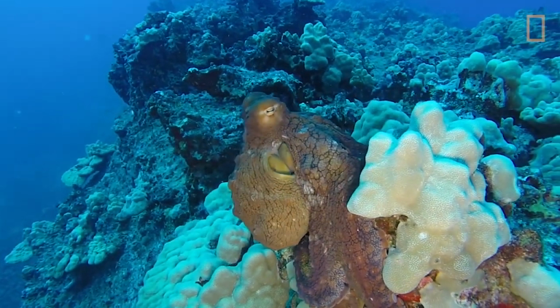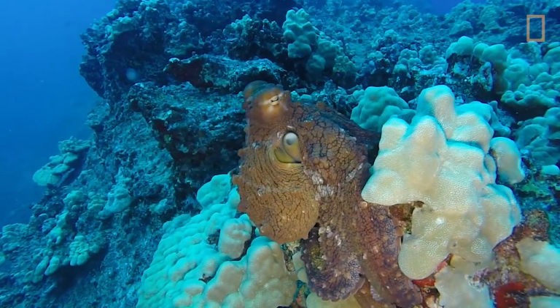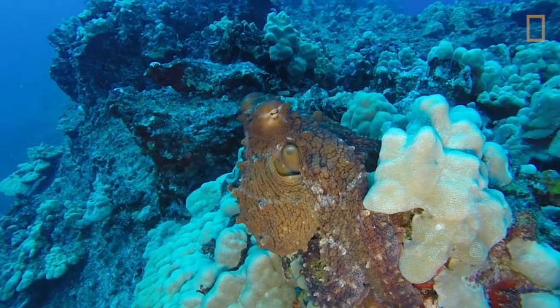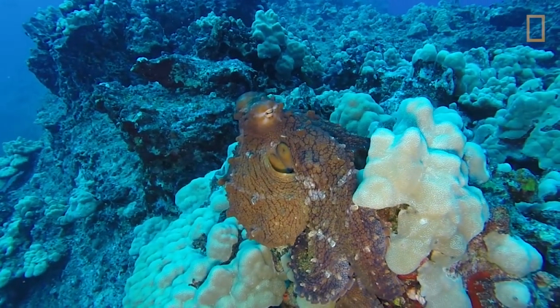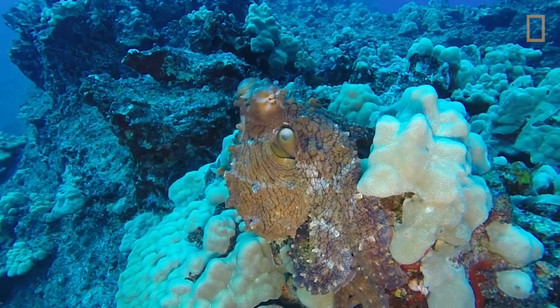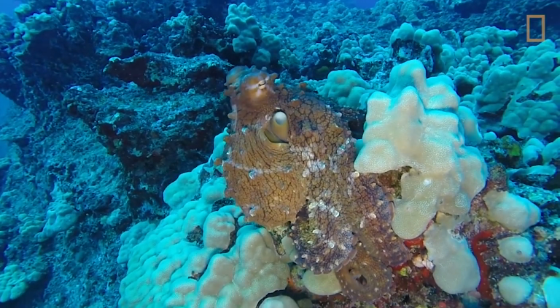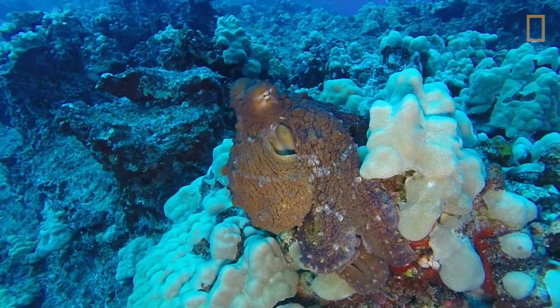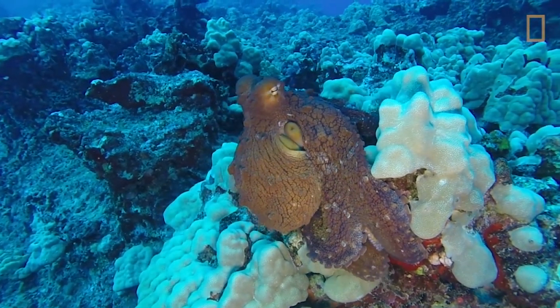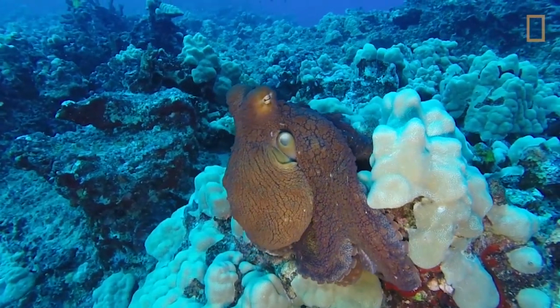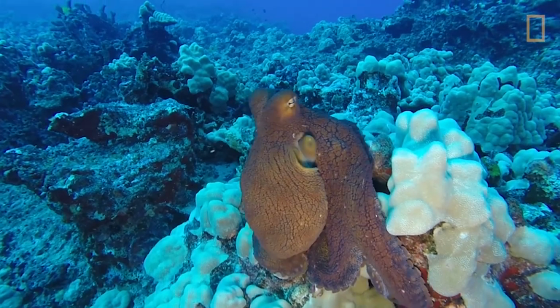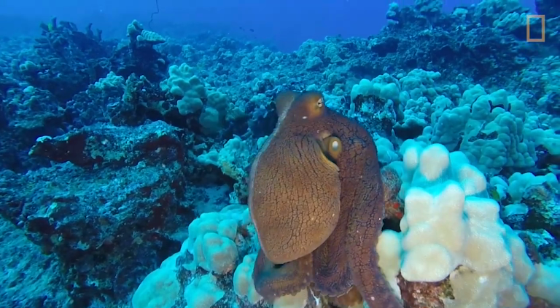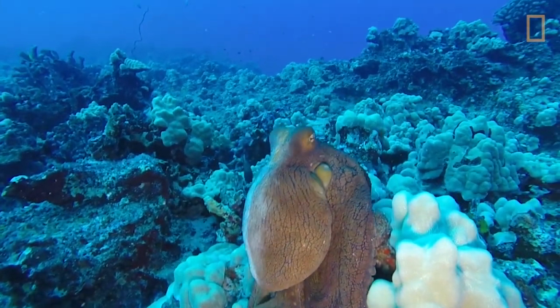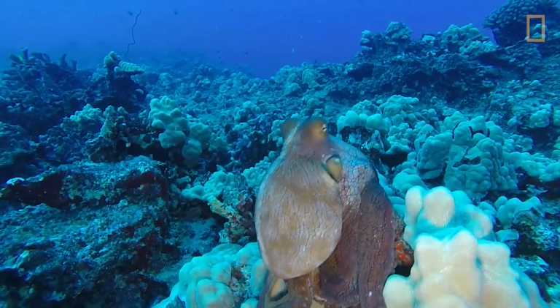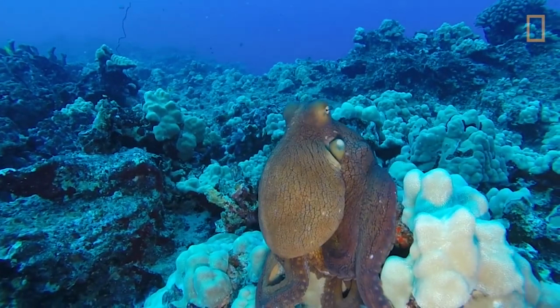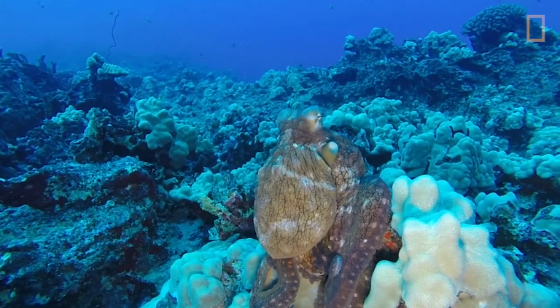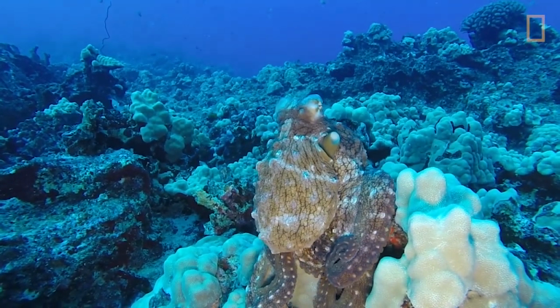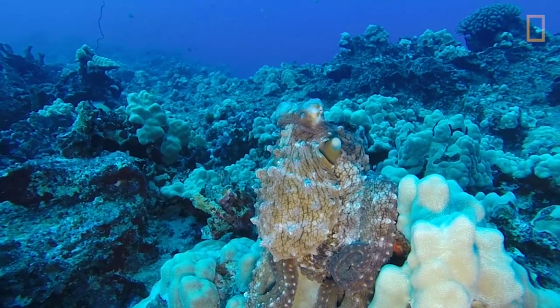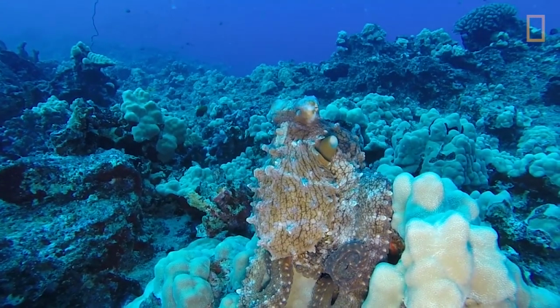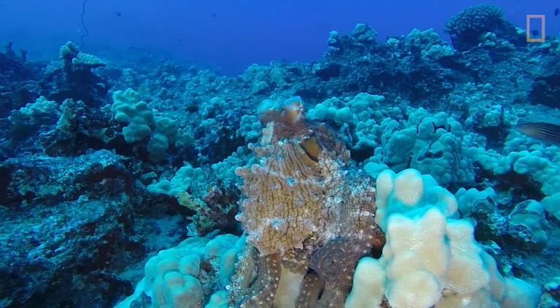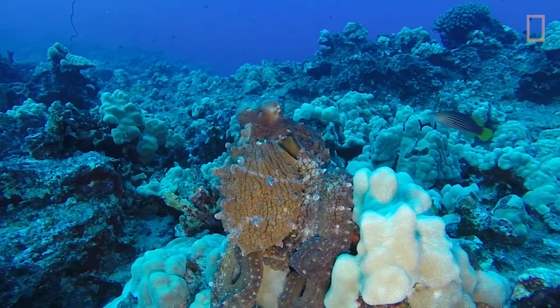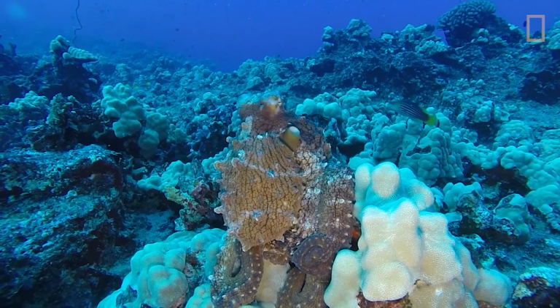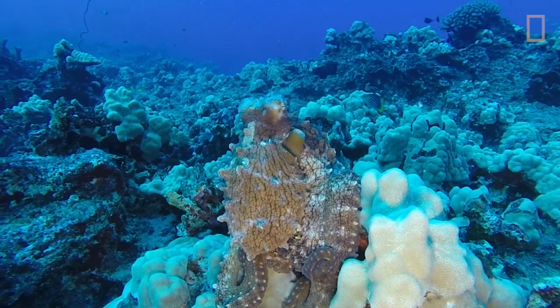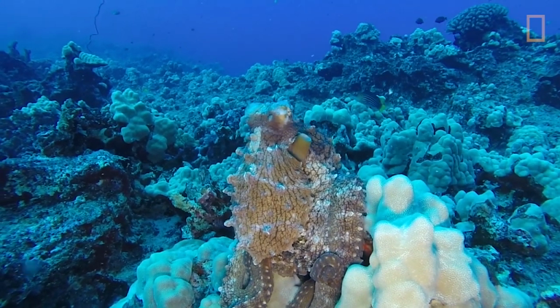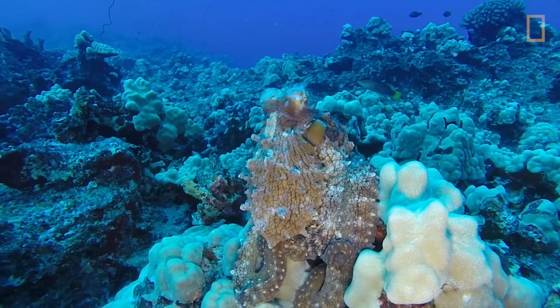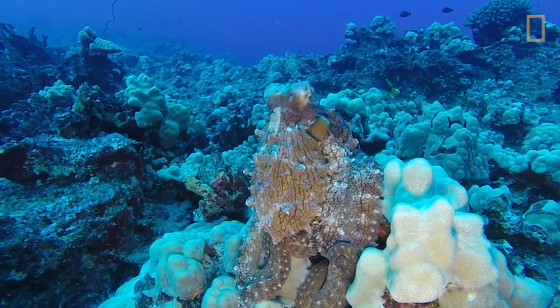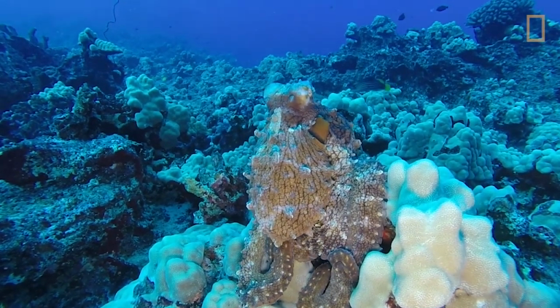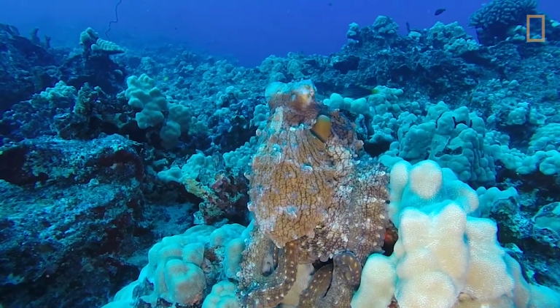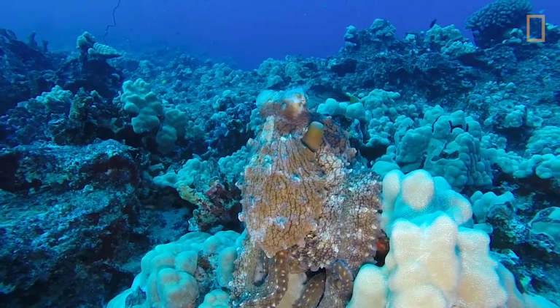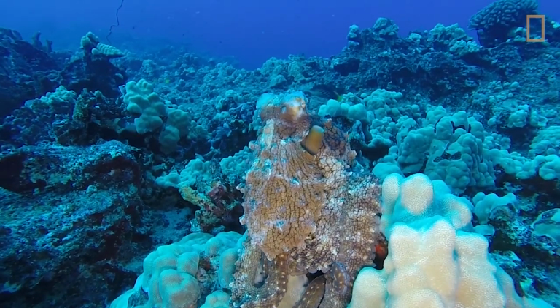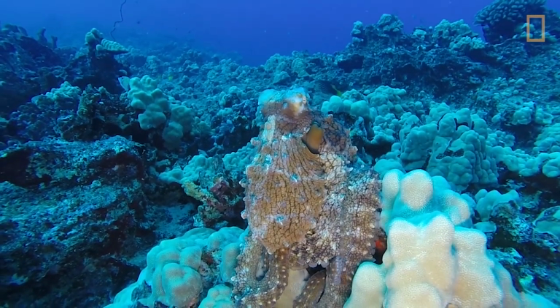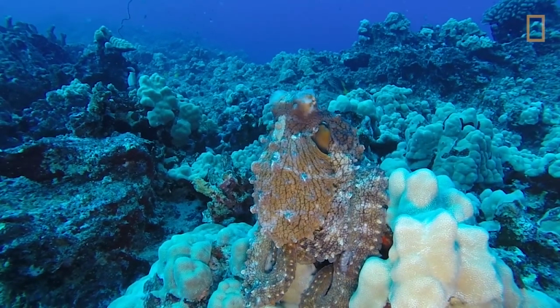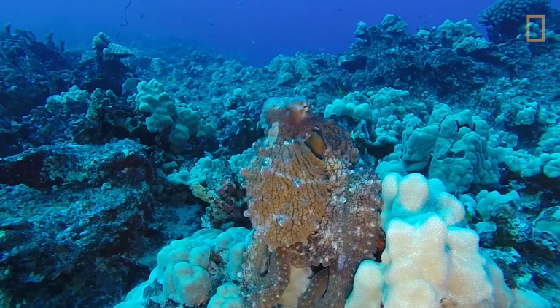An octopus uses camouflage as its first line of defense against predators. The invertebrate uses a network of pigment cells and muscles to change color, making it so it instantly blends in with its surroundings.